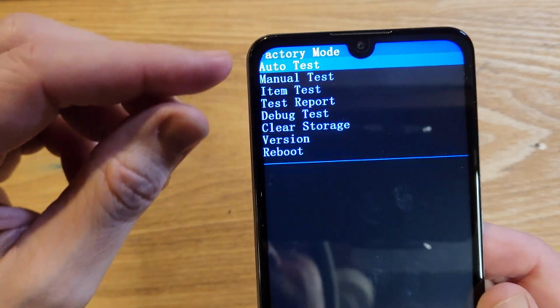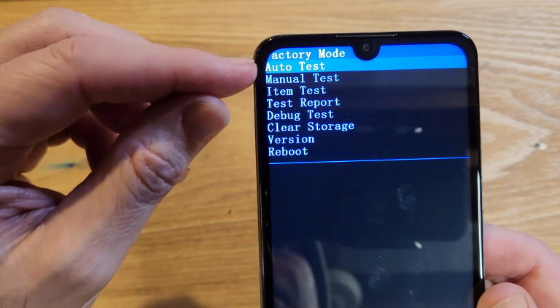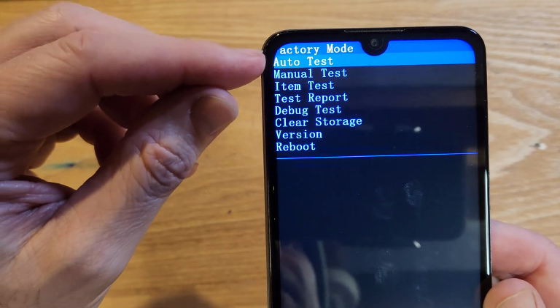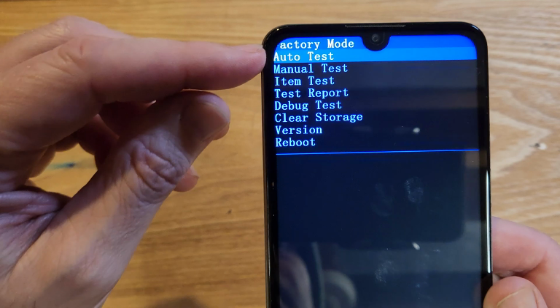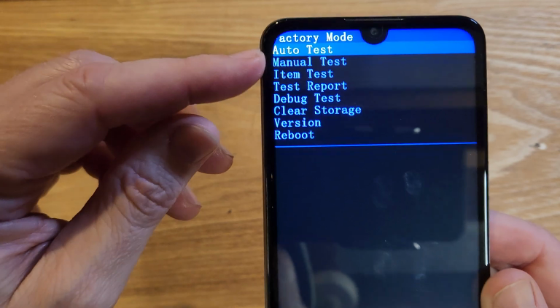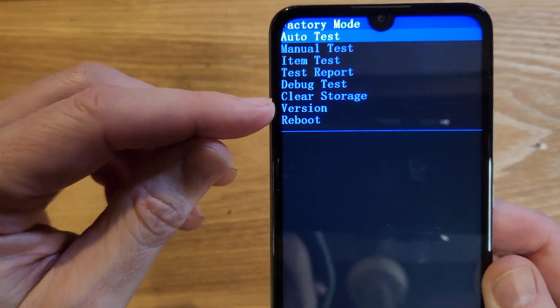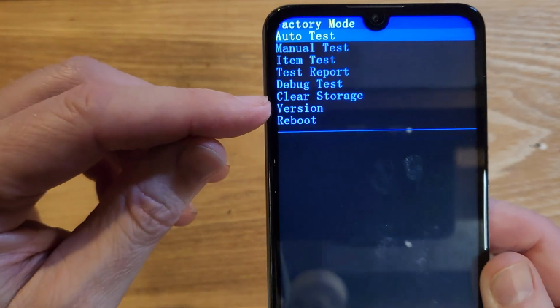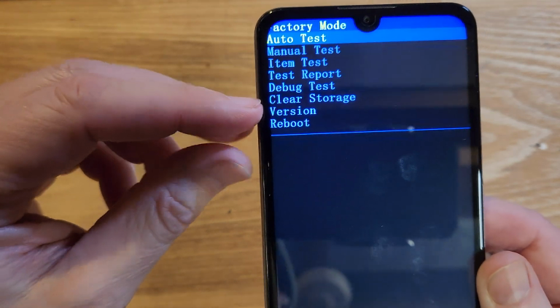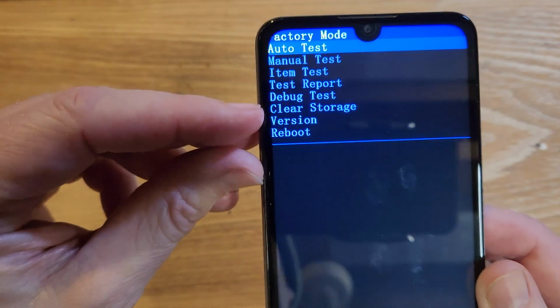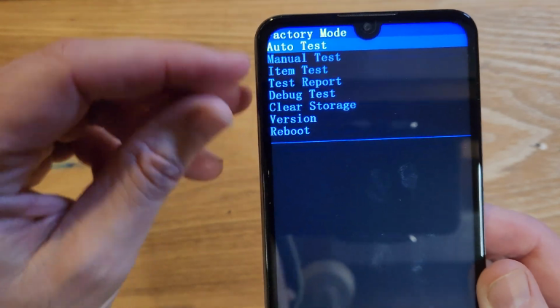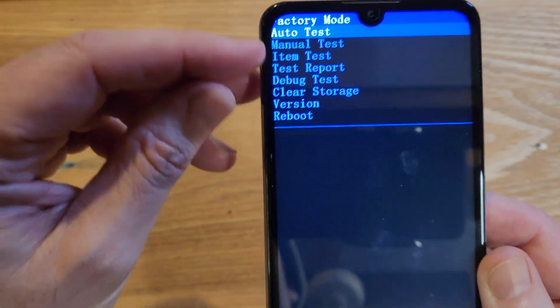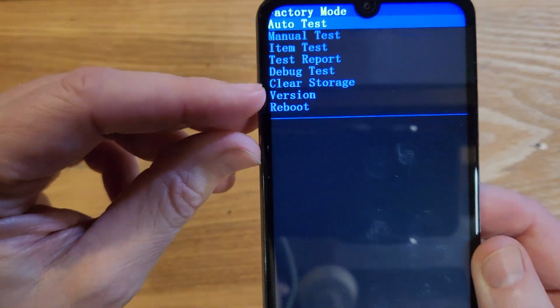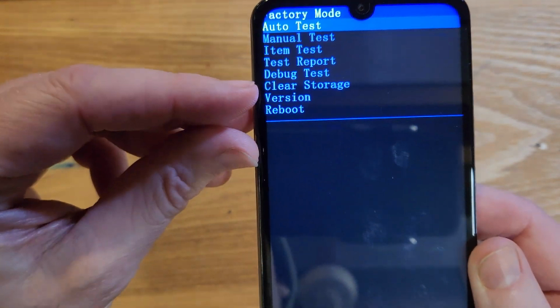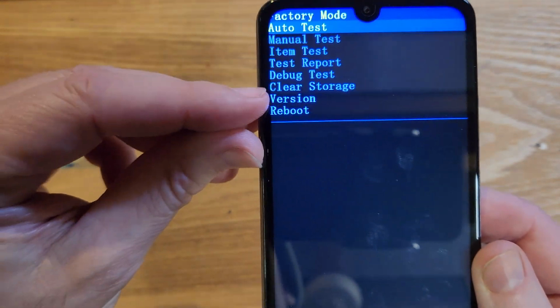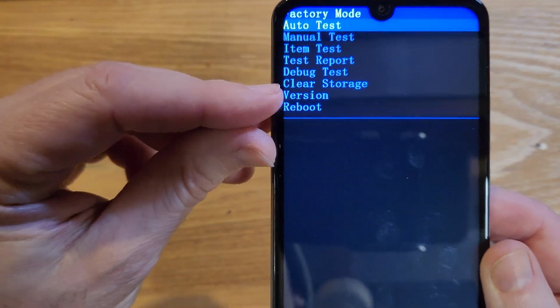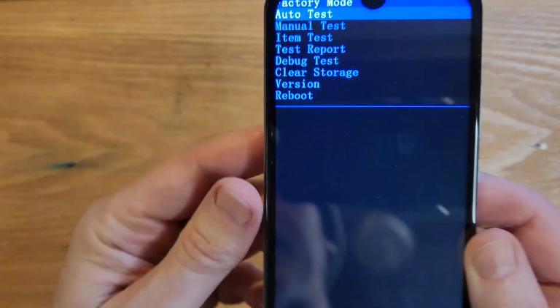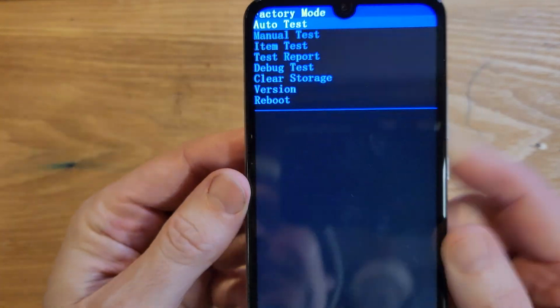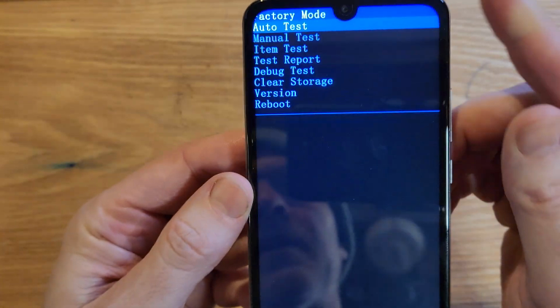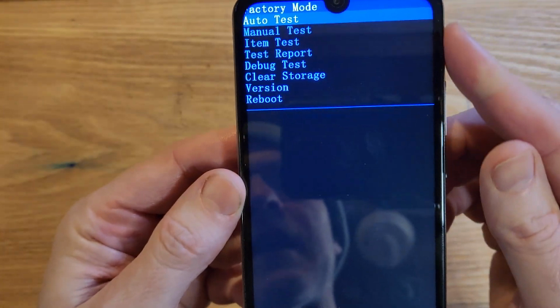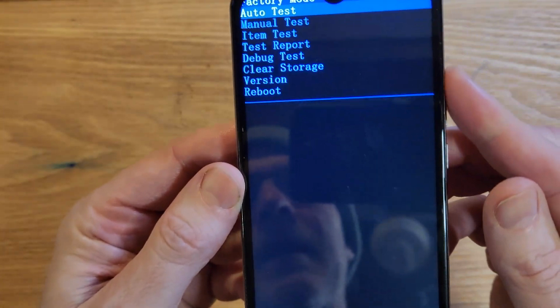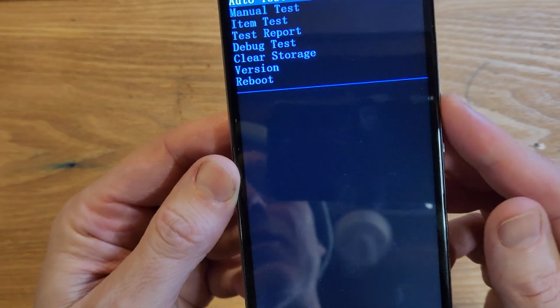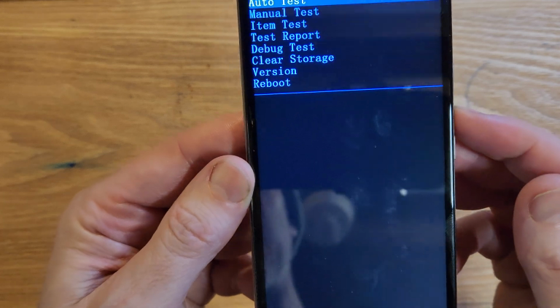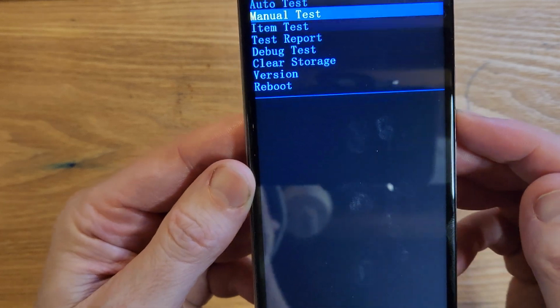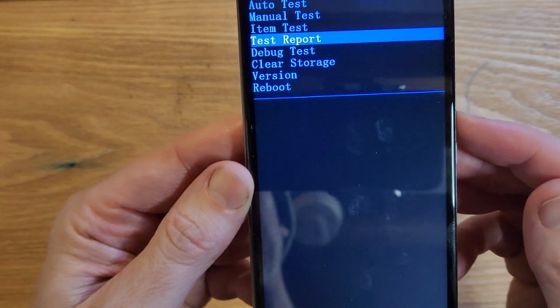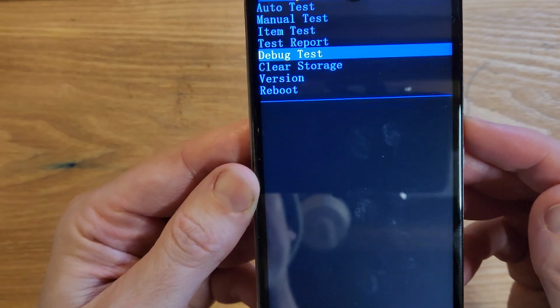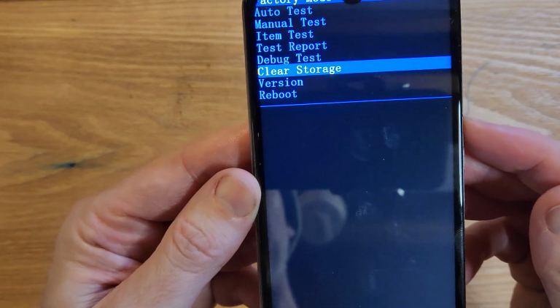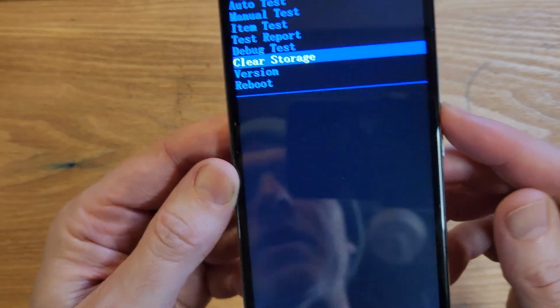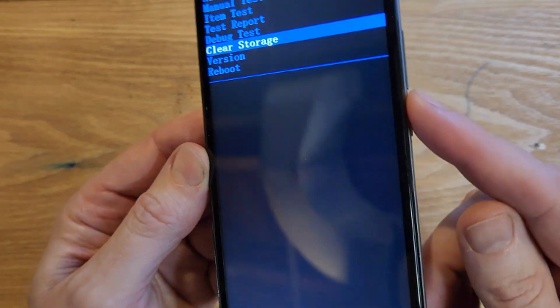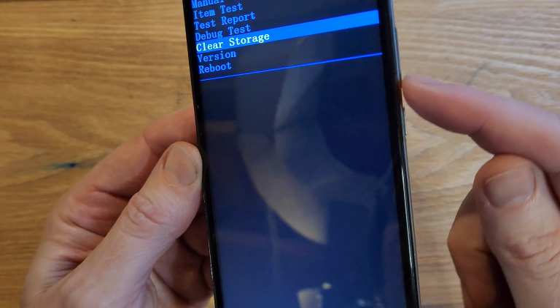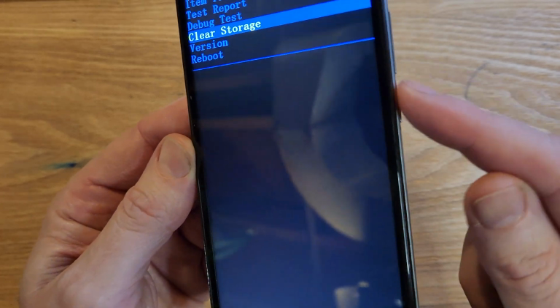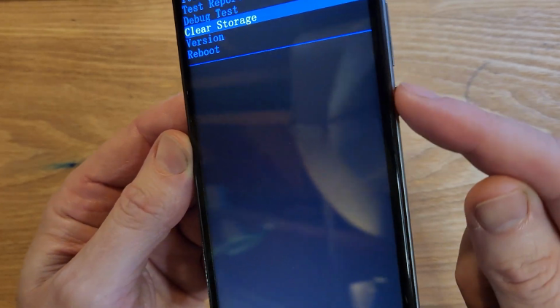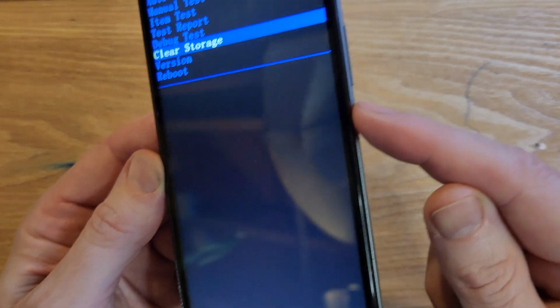The menu option that is factory reset on this phone is called "Clear Storage." So now let's use the volume keys to go down to Clear Storage, and then you're going to press OK with the power button.